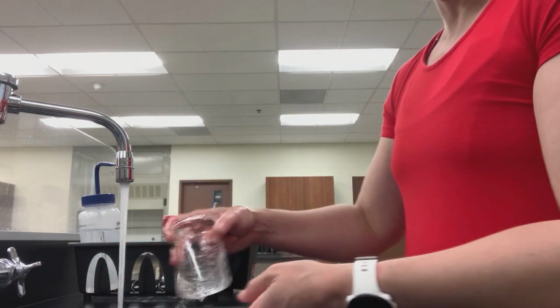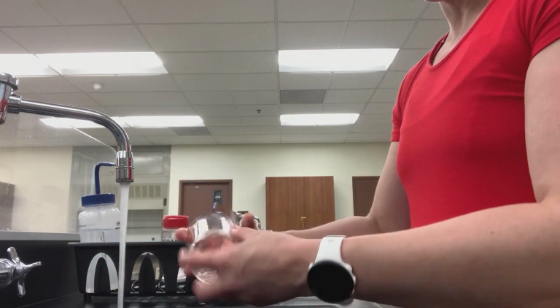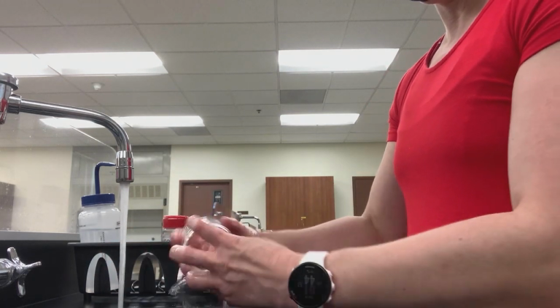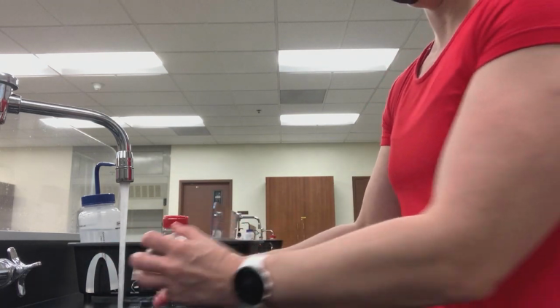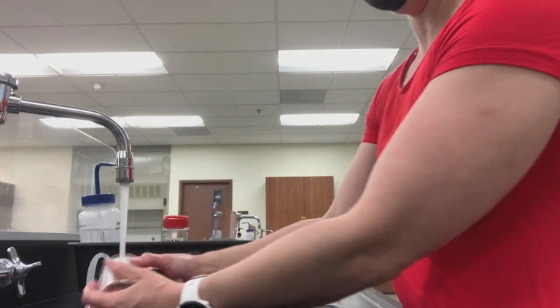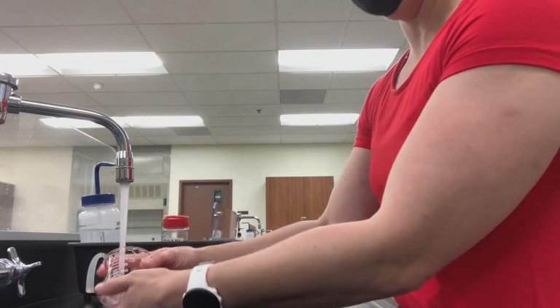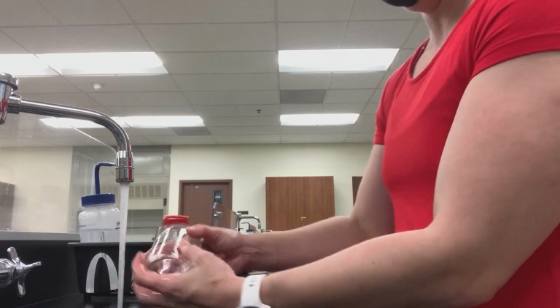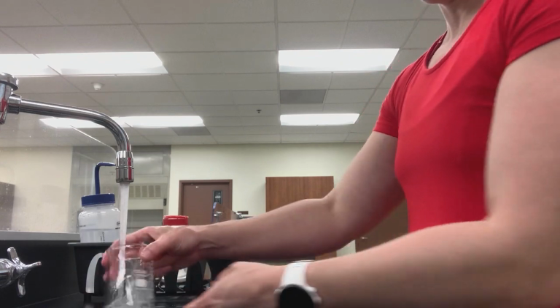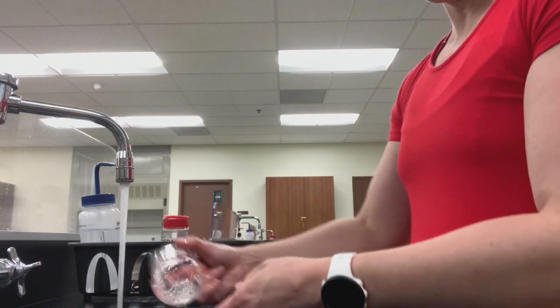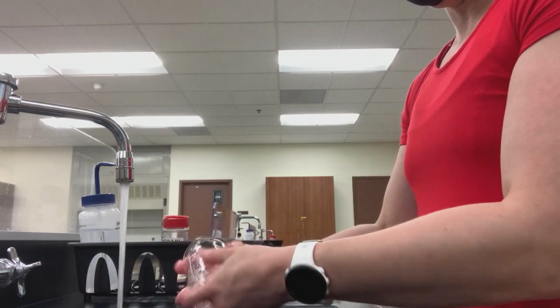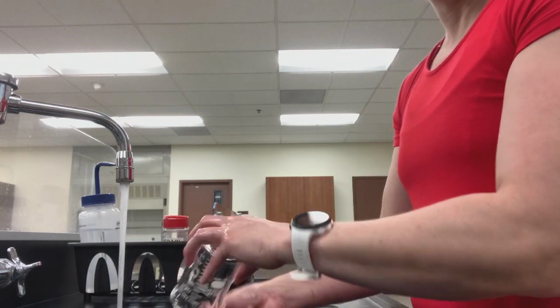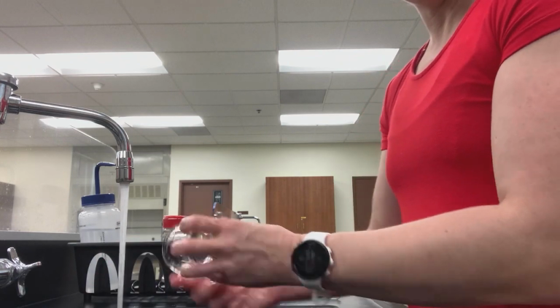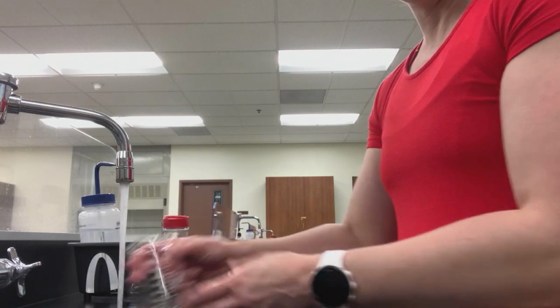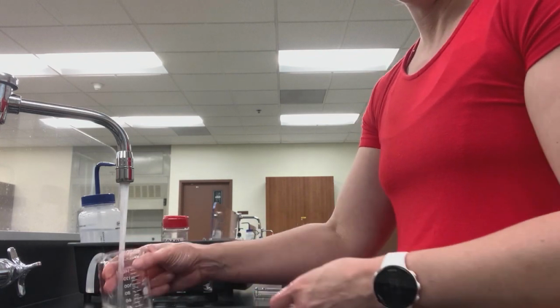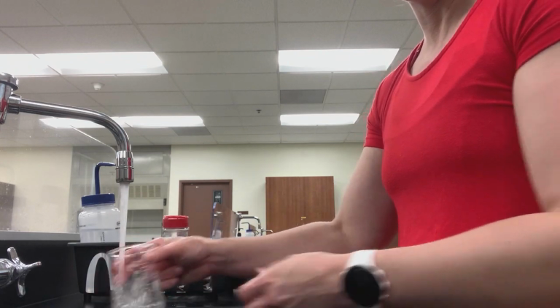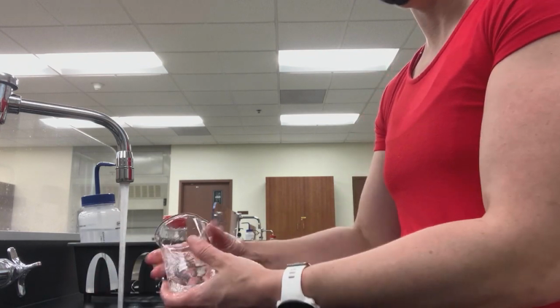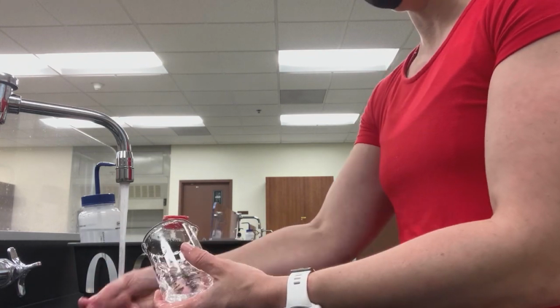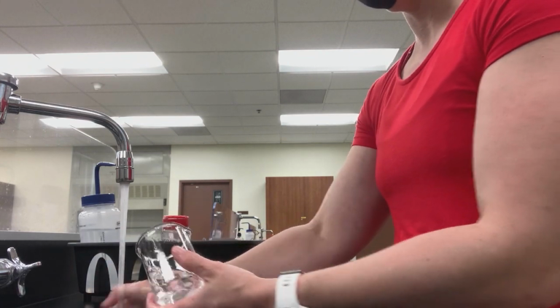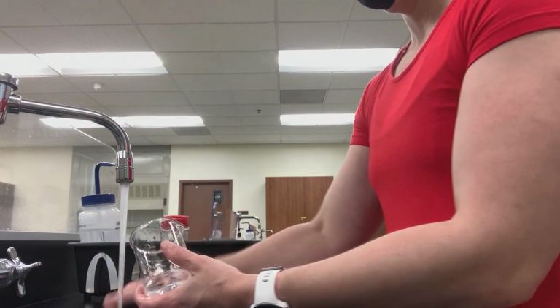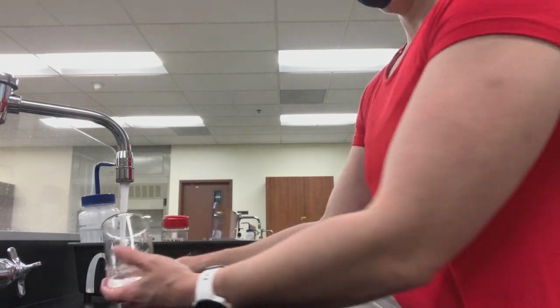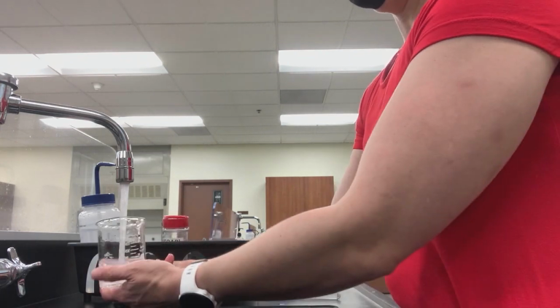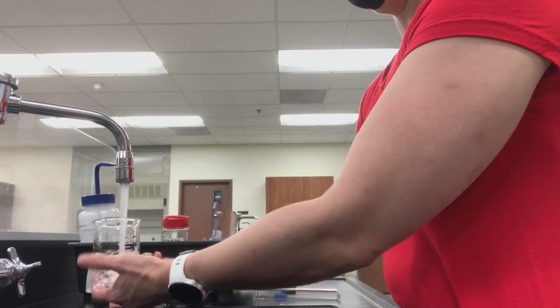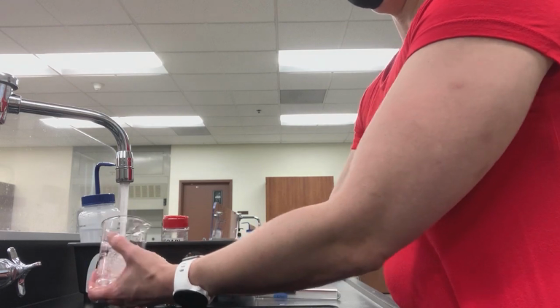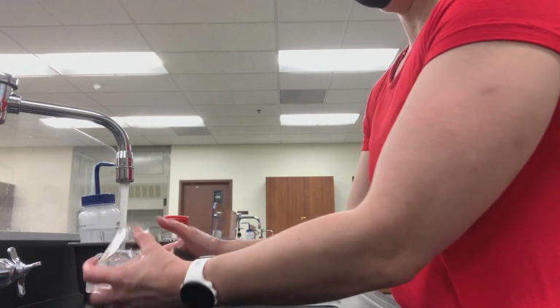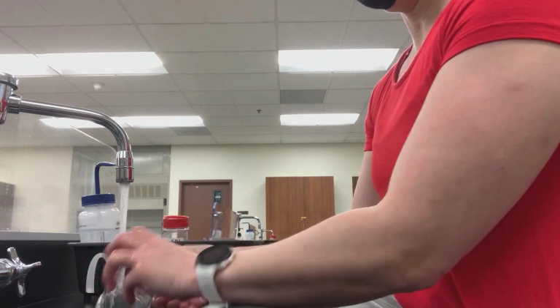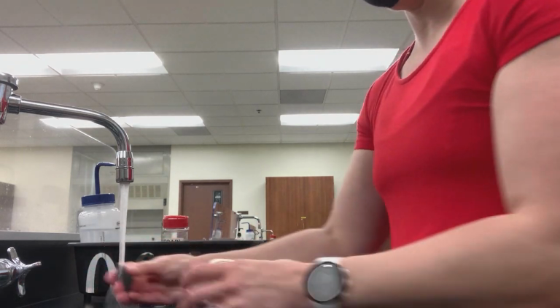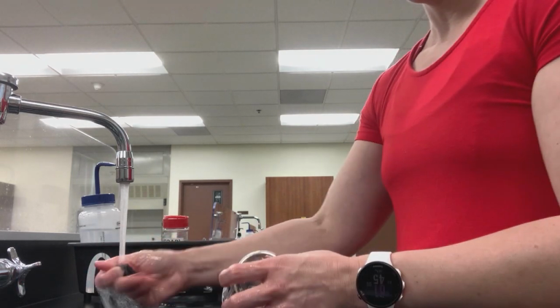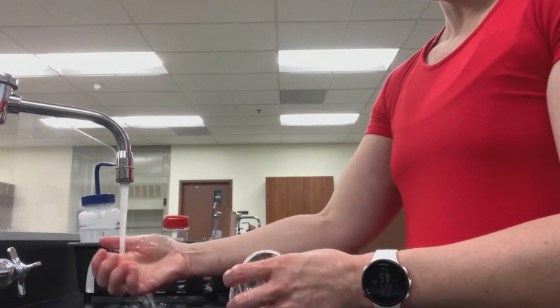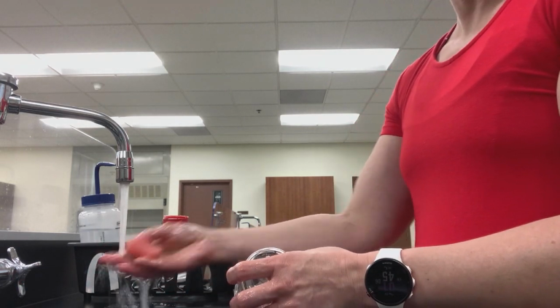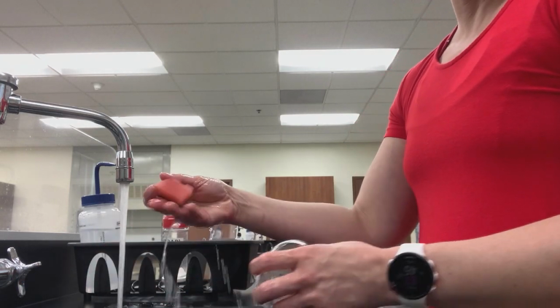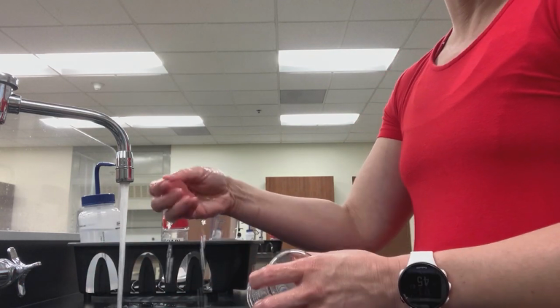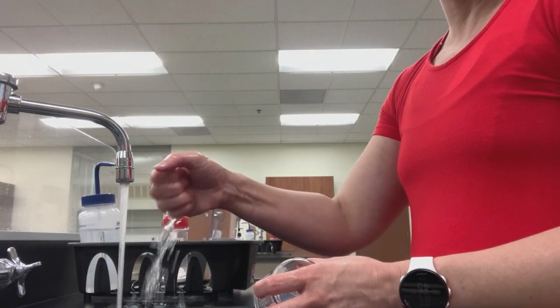Add a little bit of water, rinse it down. Add a little bit of water, rinse it down. Add a little bit of water, rinse it down. Then obviously rinse out the sponge.